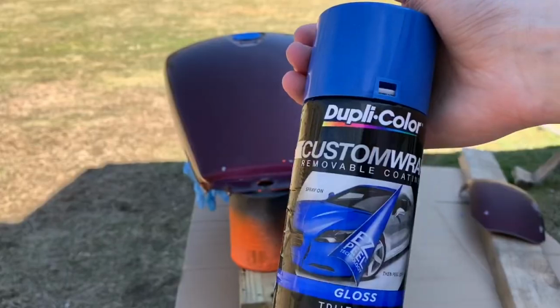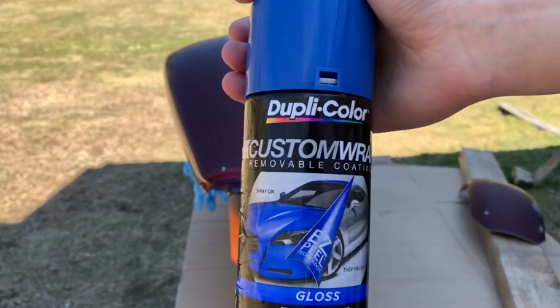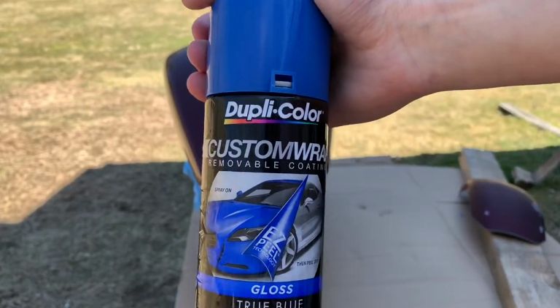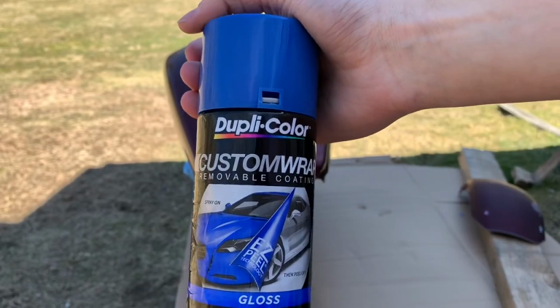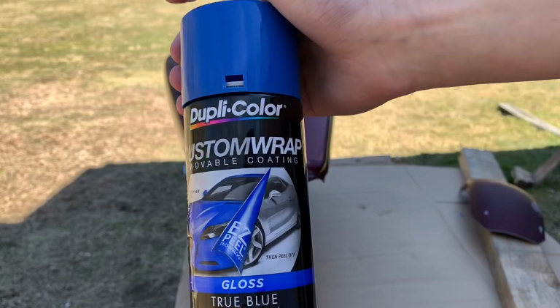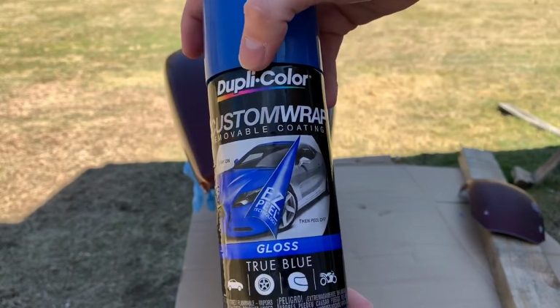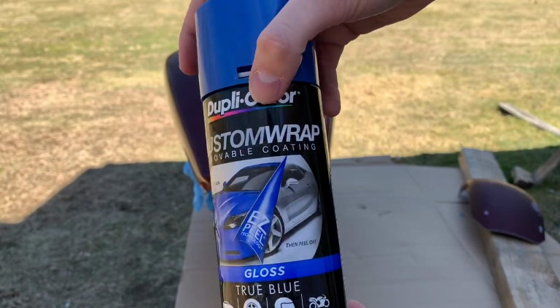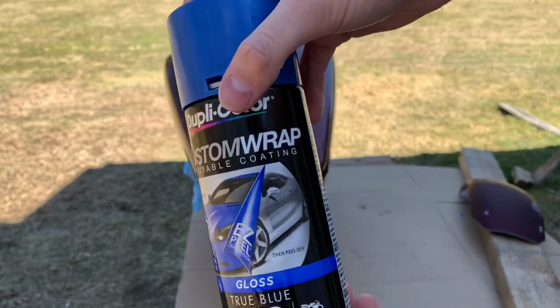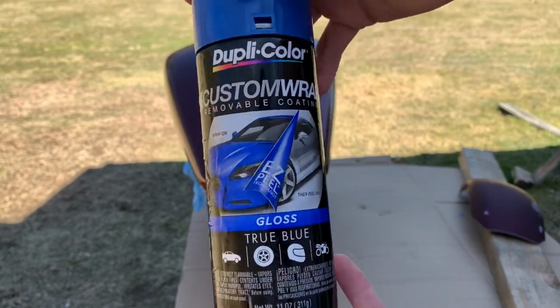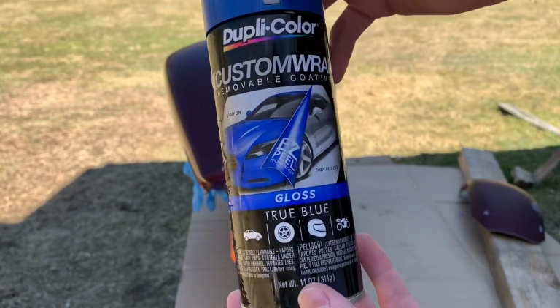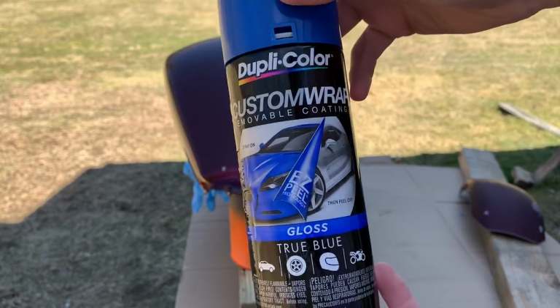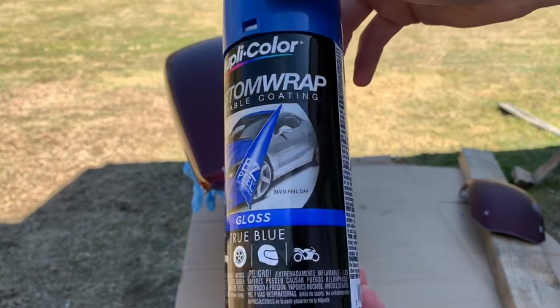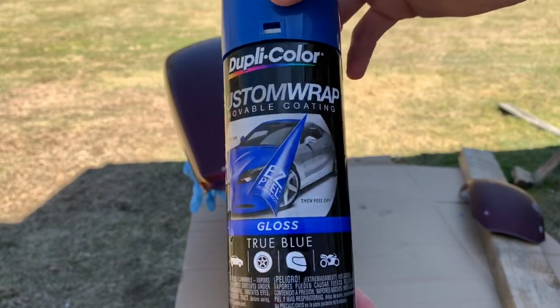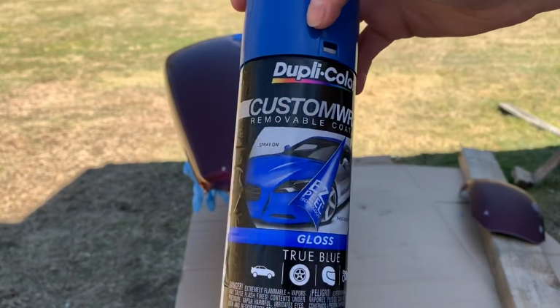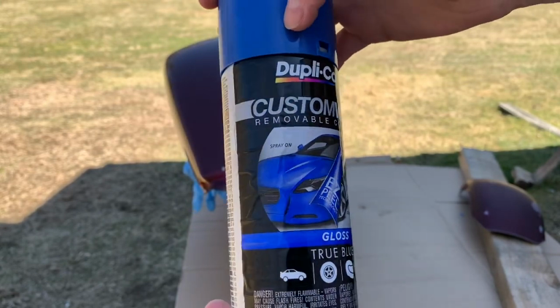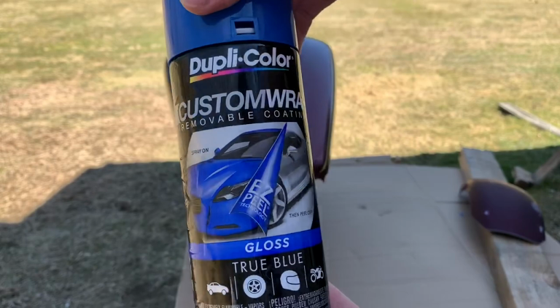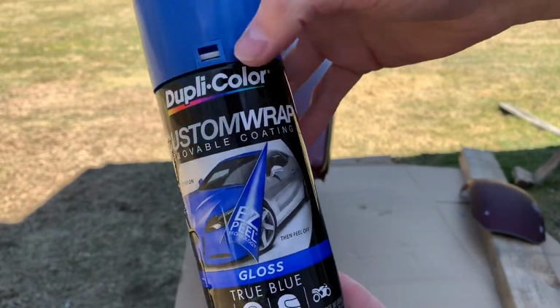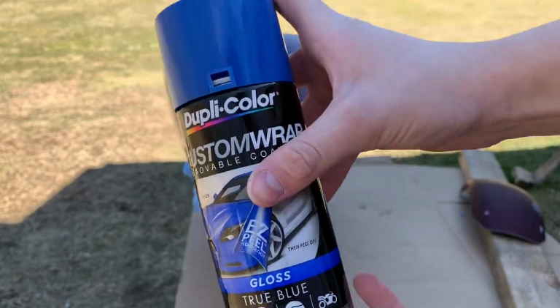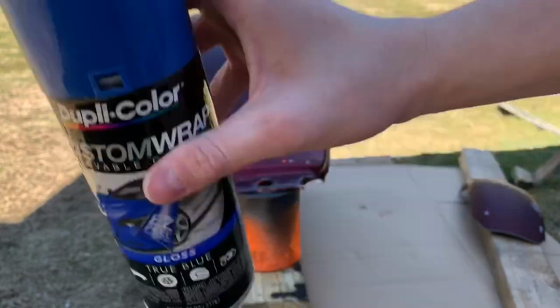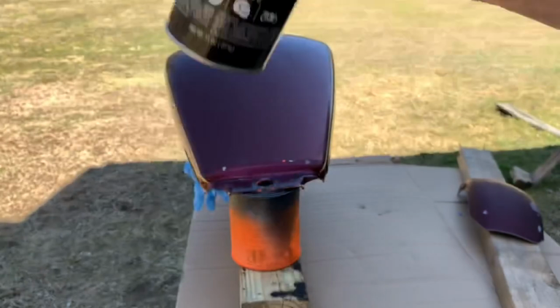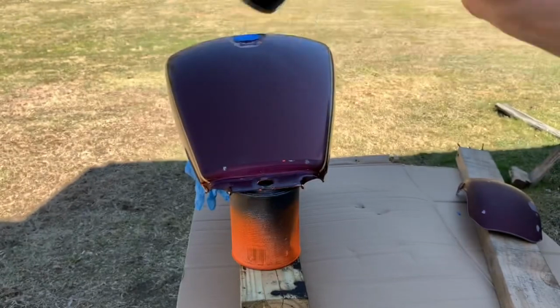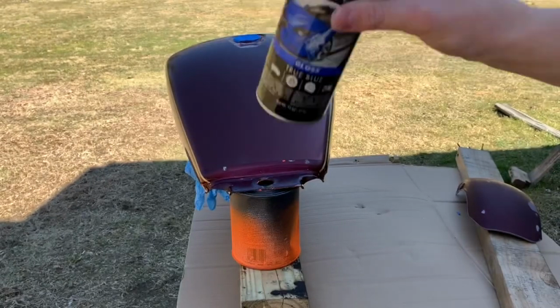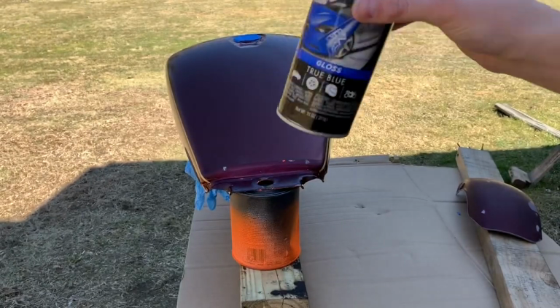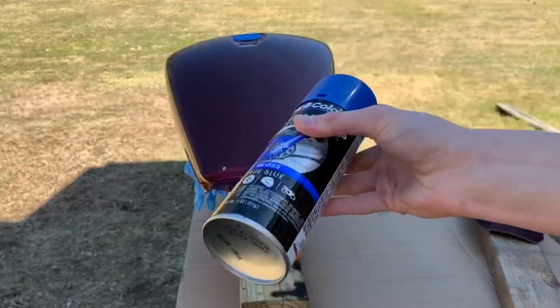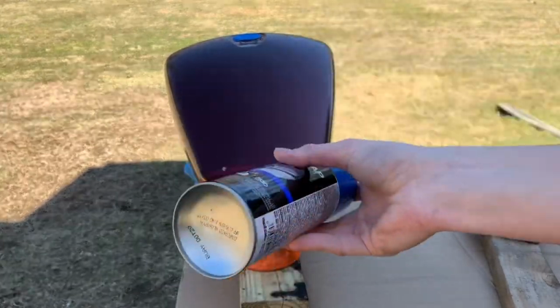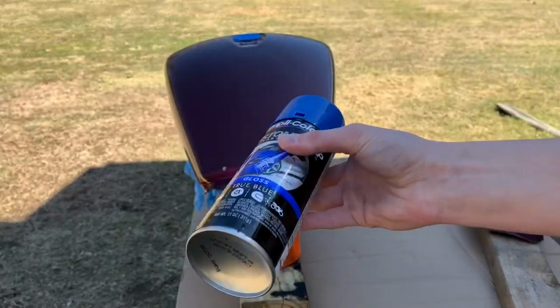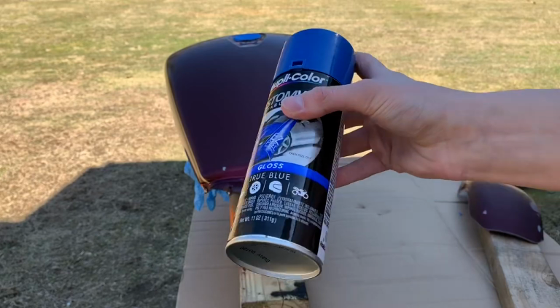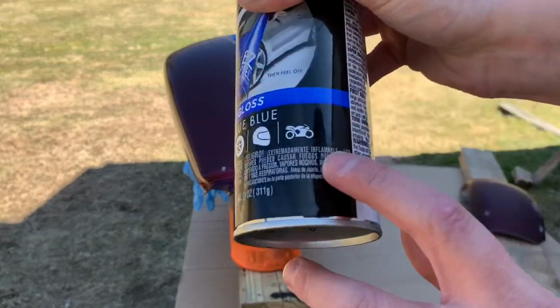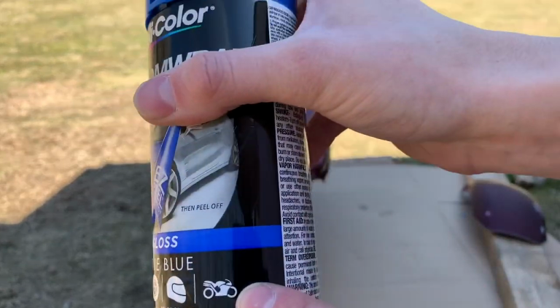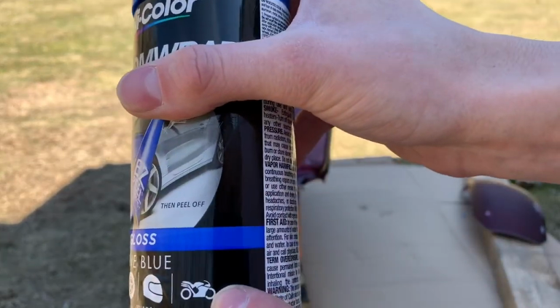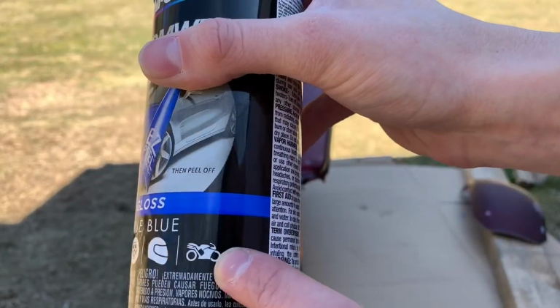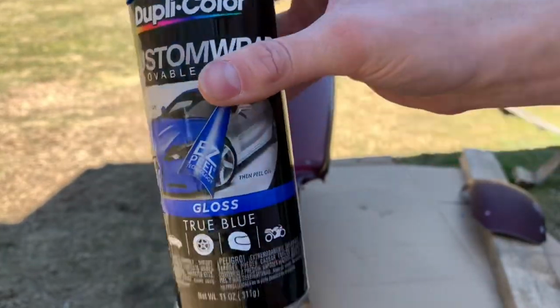This is the paint we're going with: it is DupliColor Custom Wrap. Unlike the other DupliColors, this one doesn't require a base coat. We're going with a nice glossy blue. You want to make sure you shake the can really, really well. As you can see, it's meant for motorcycles — that's how you know it's perfect.